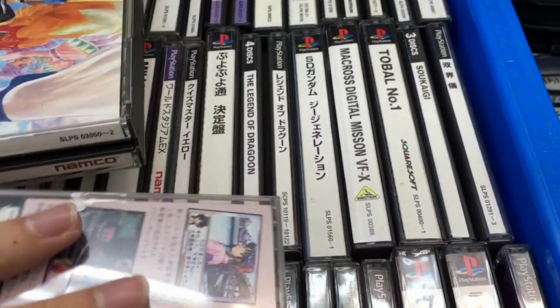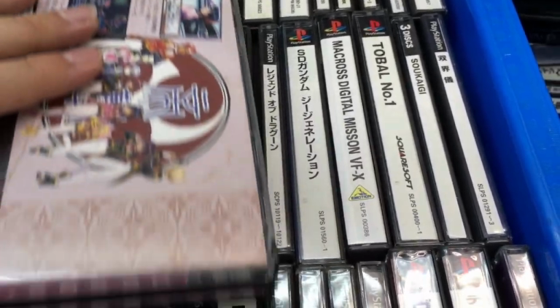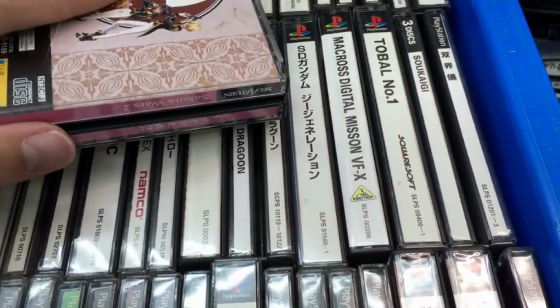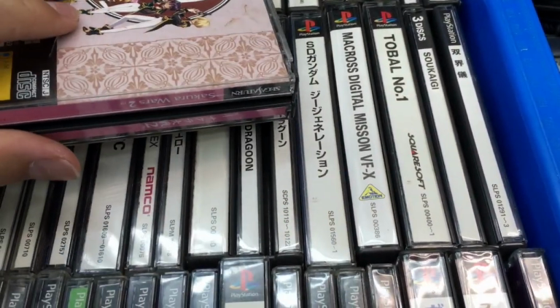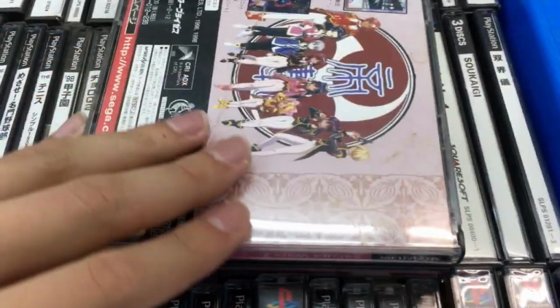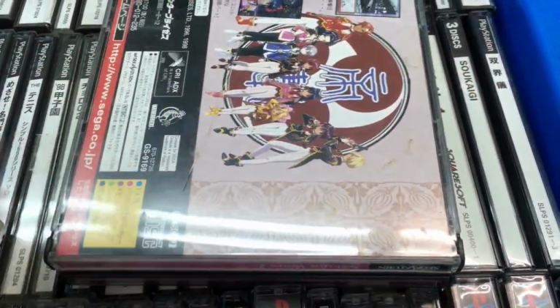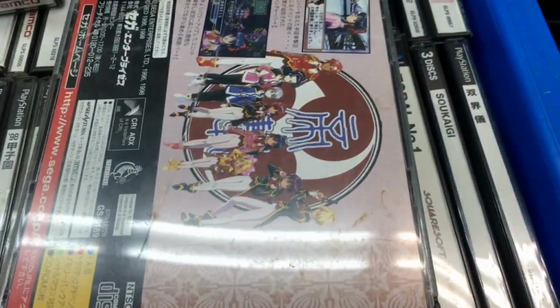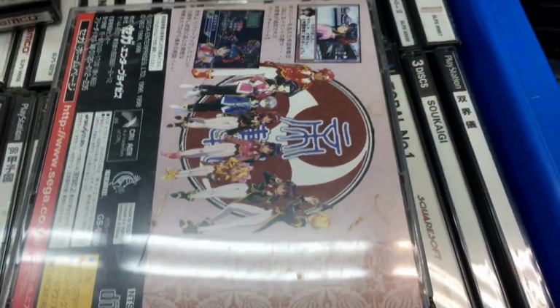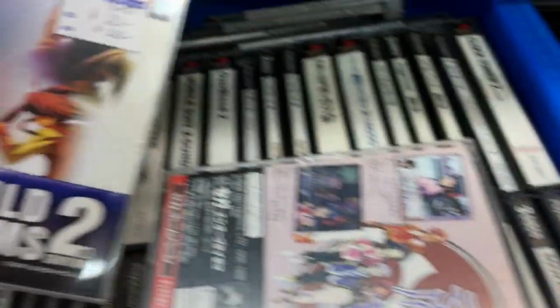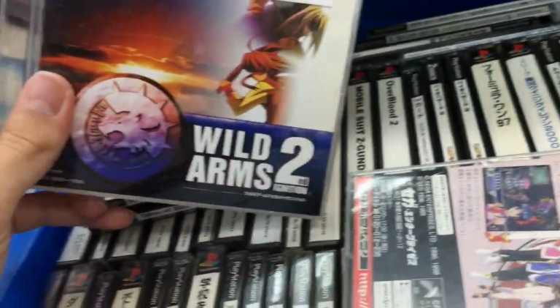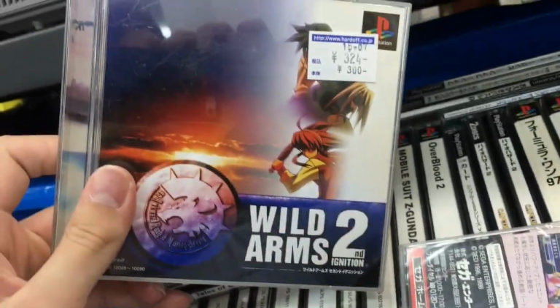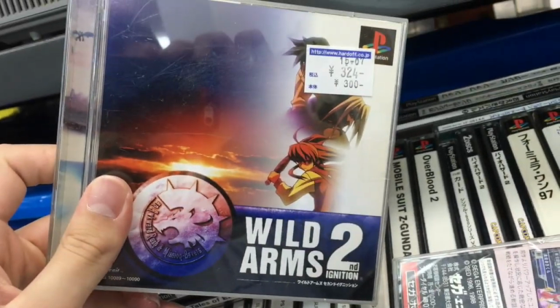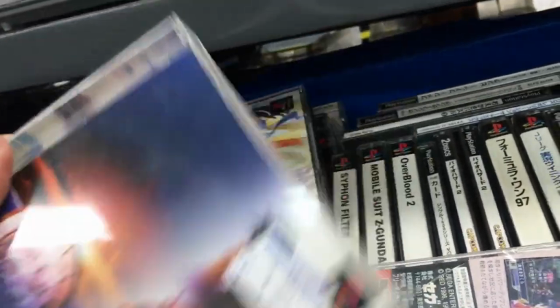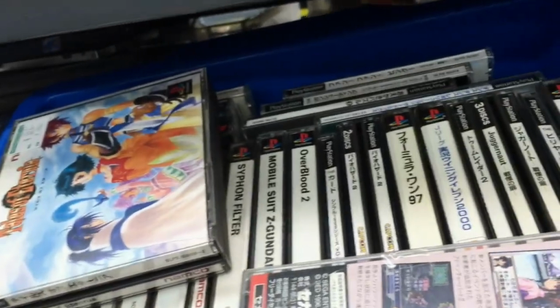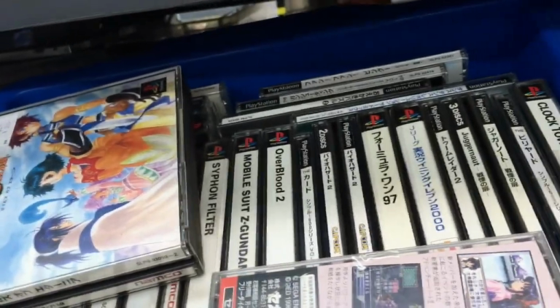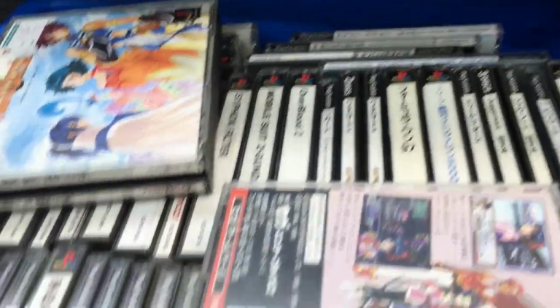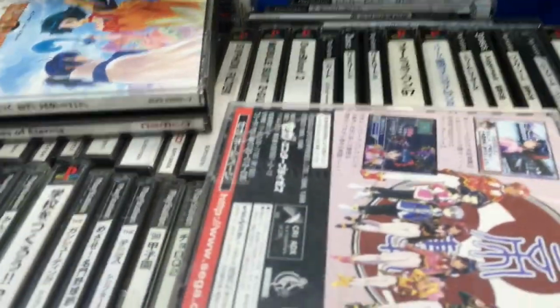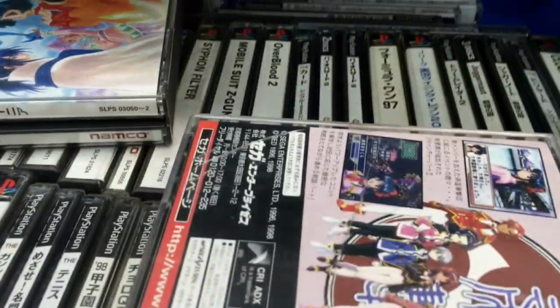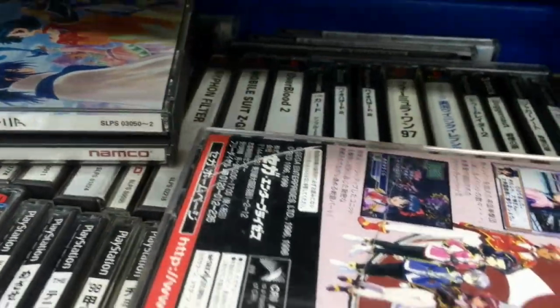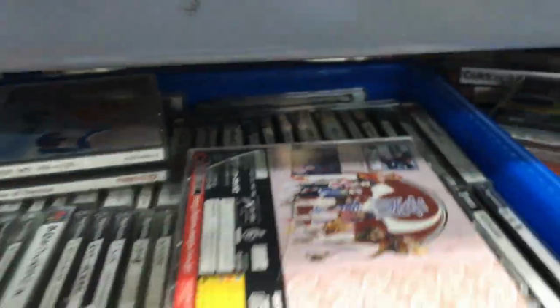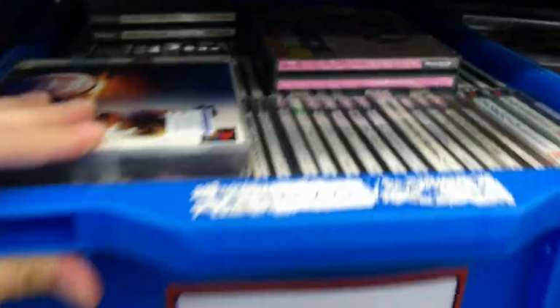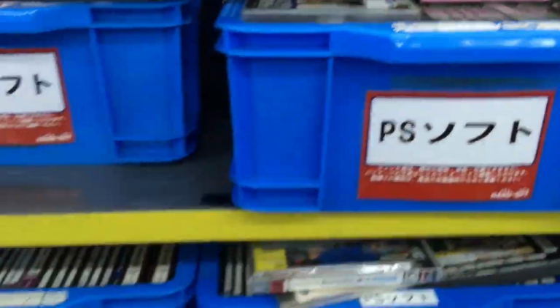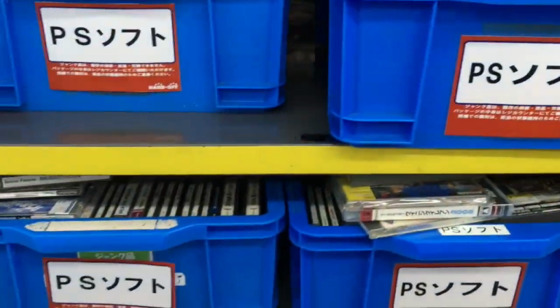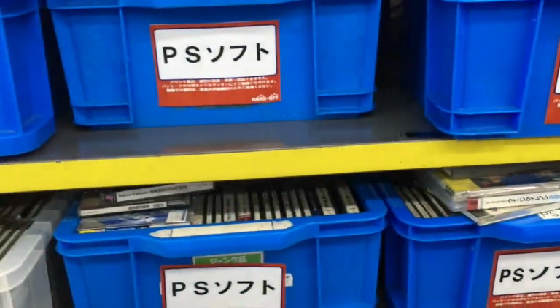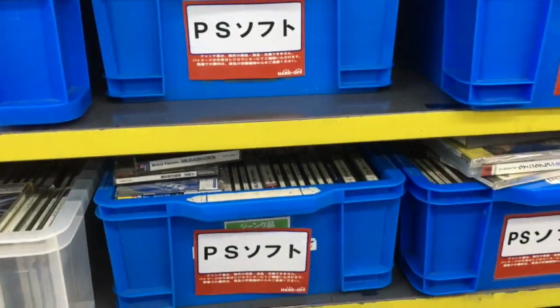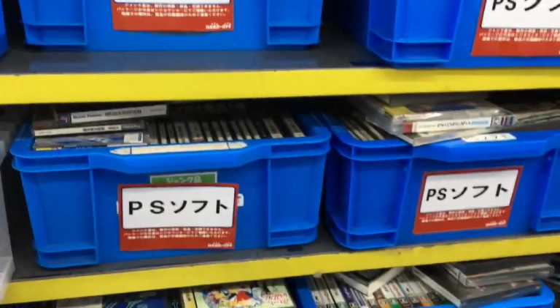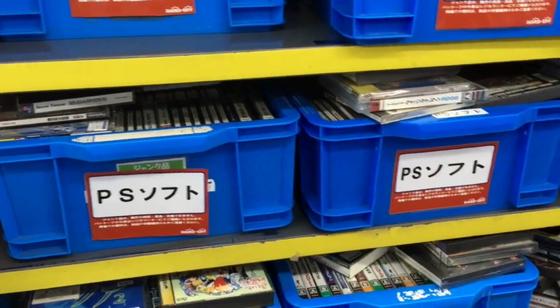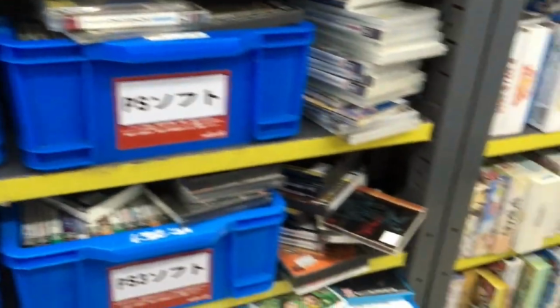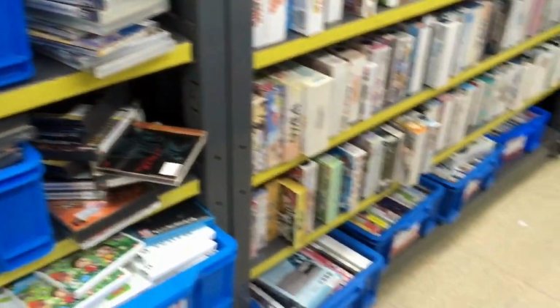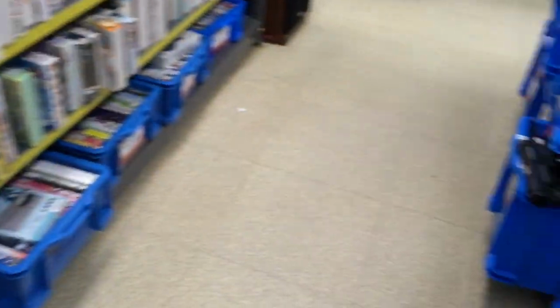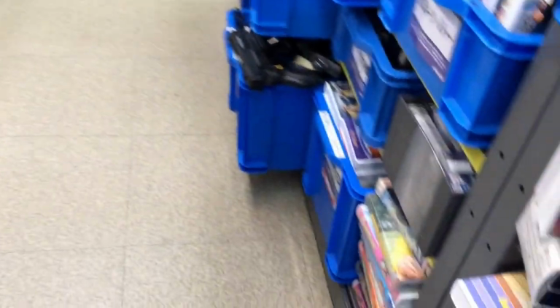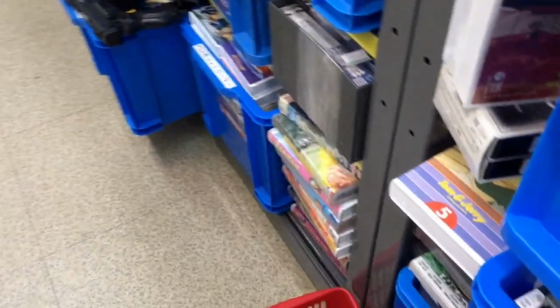Any good PlayStation games? Mobile Suits, Macross. Wild Arms 2? I tried playing the first Wild Arms but to be honest I wasn't super impressed.